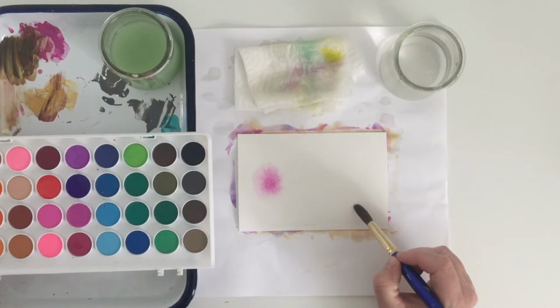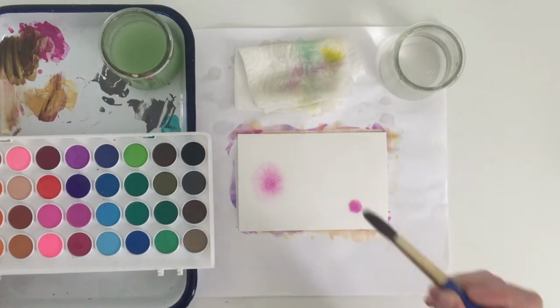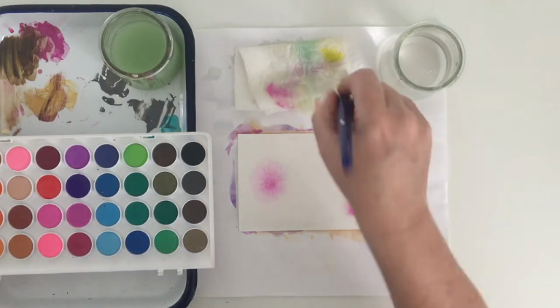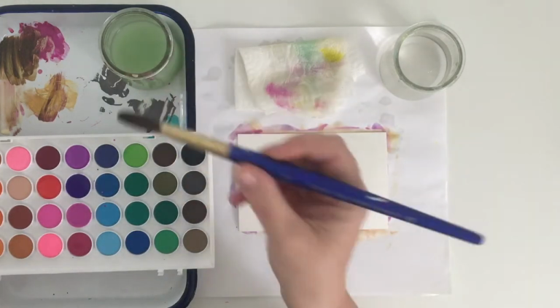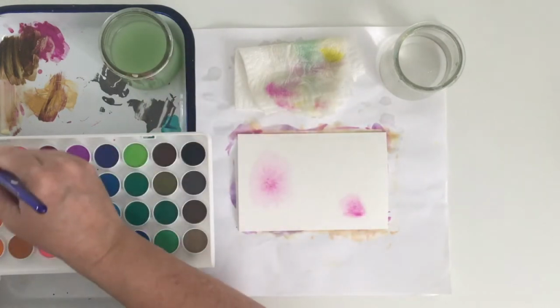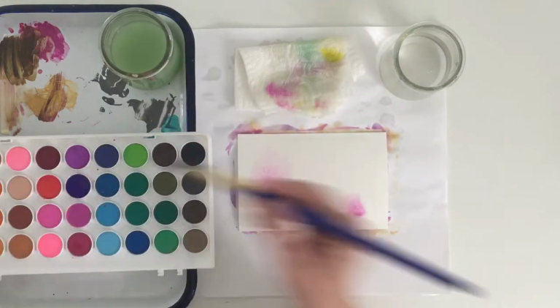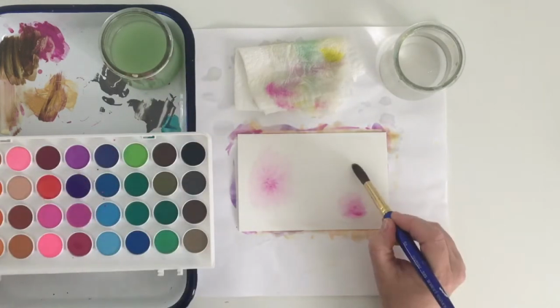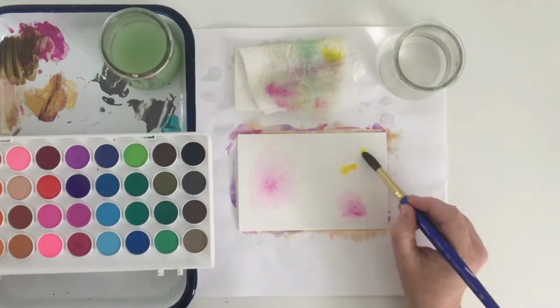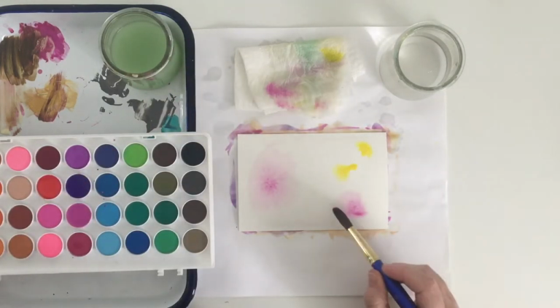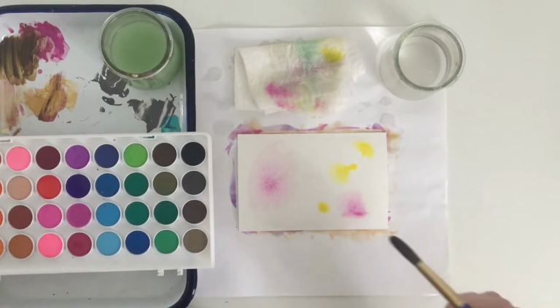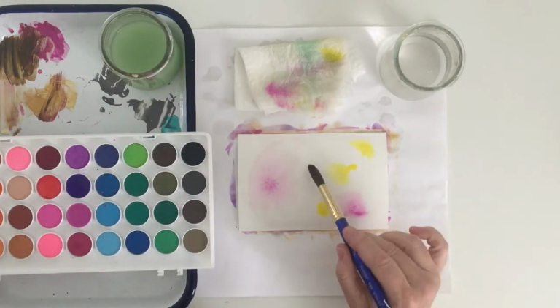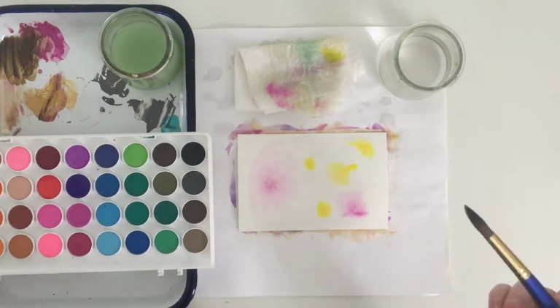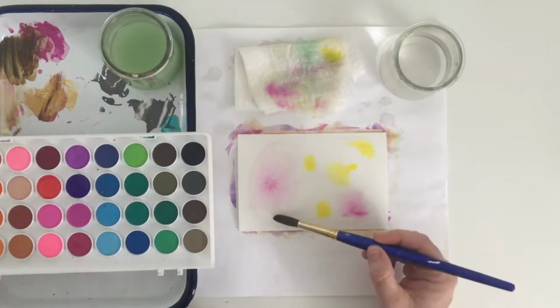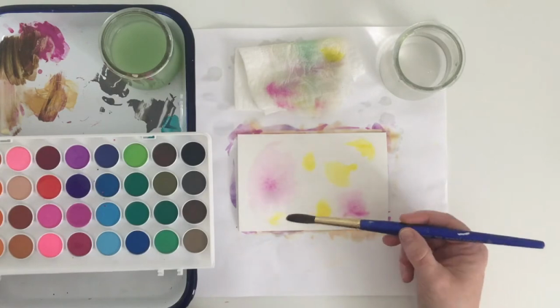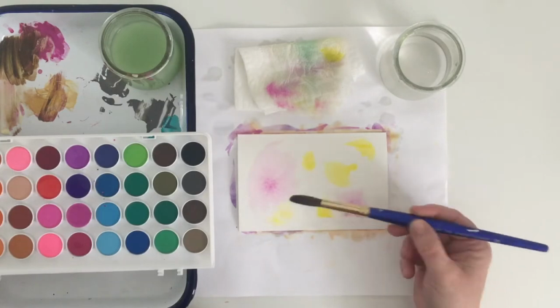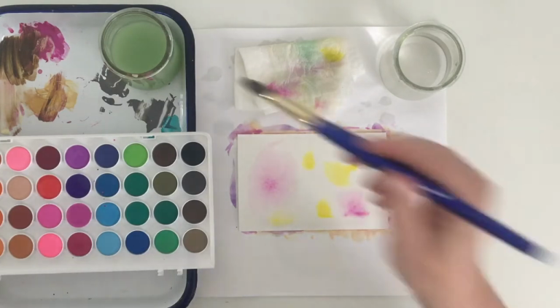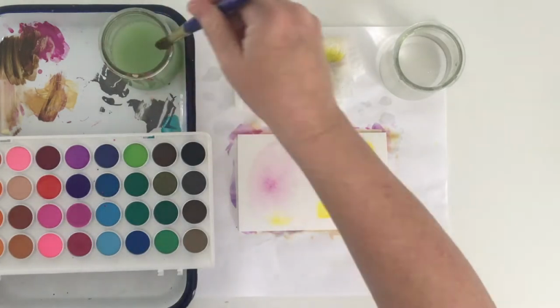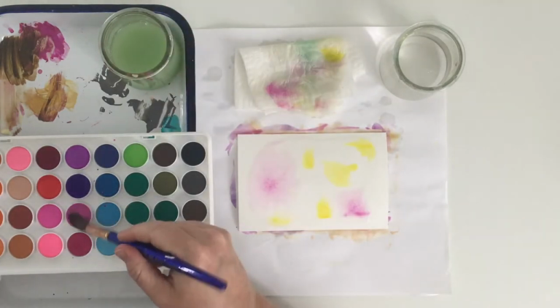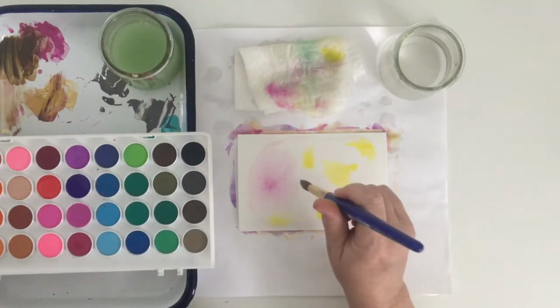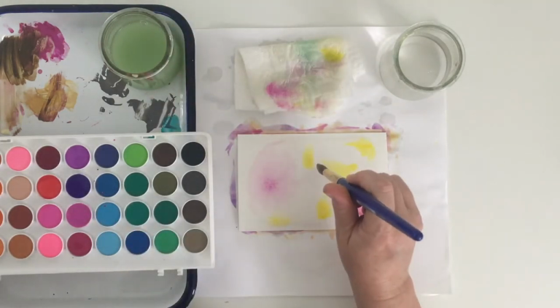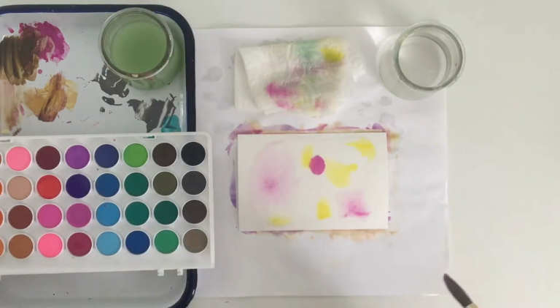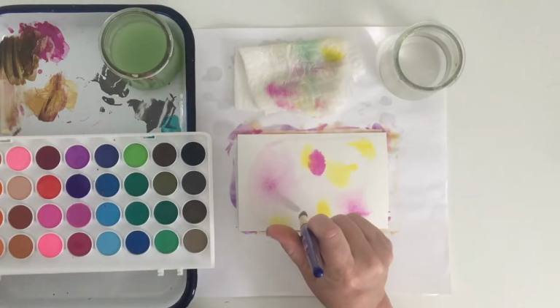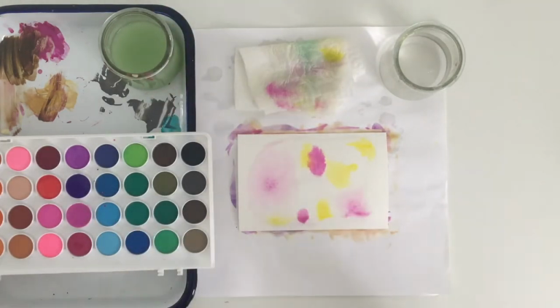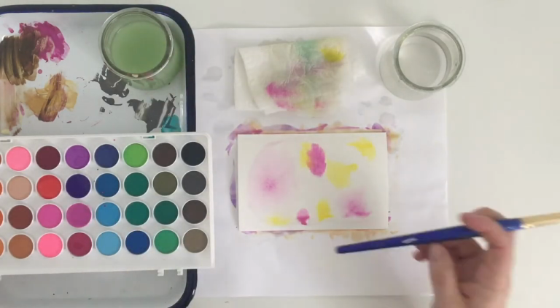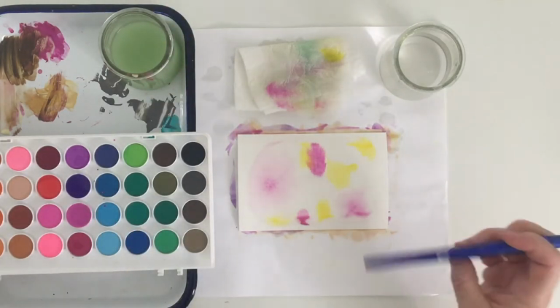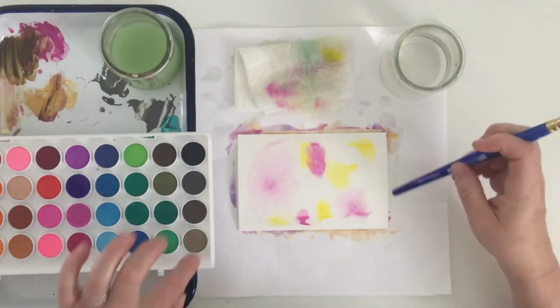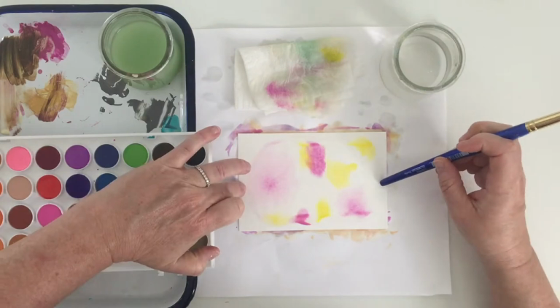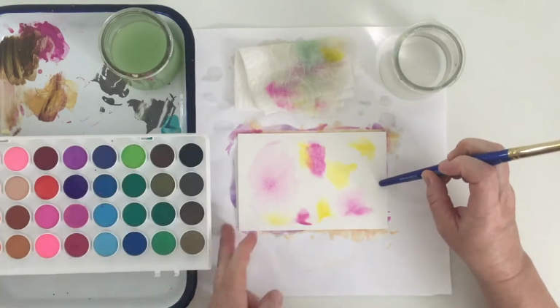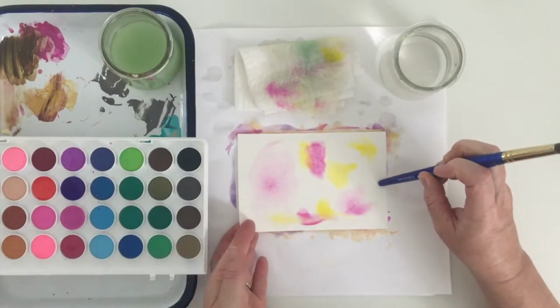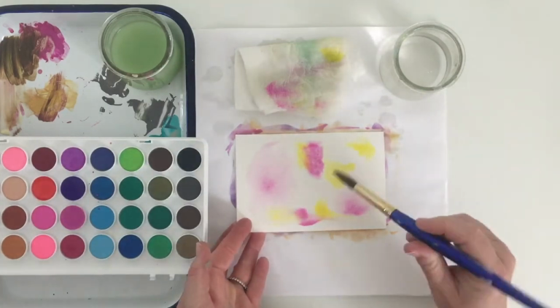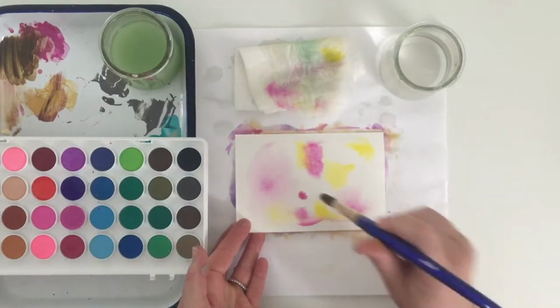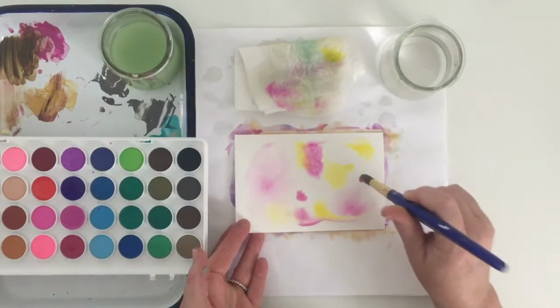The color spreads so far when the paper has been brushed with that salty water. I'm interested to try this technique on a larger piece of paper for sure.